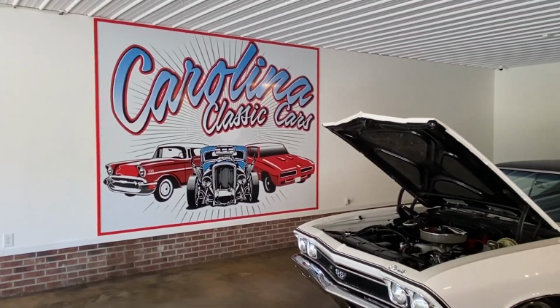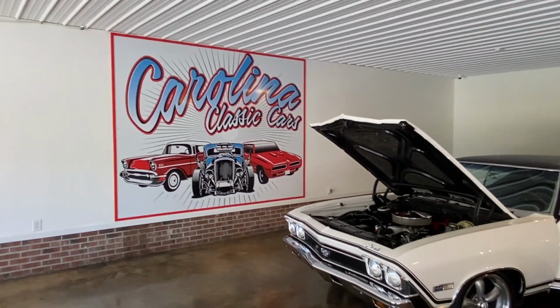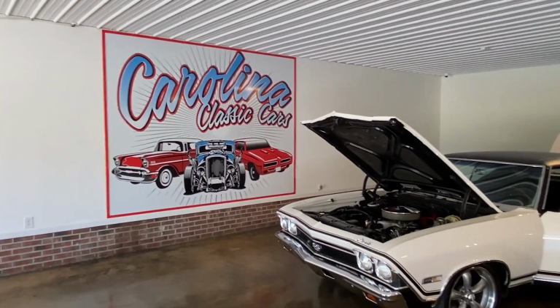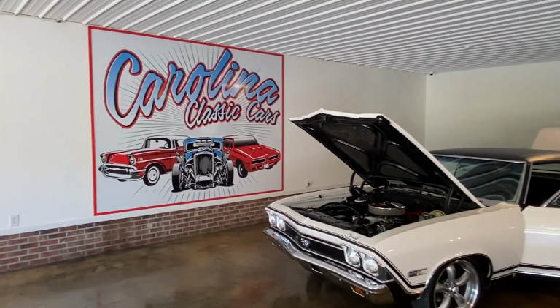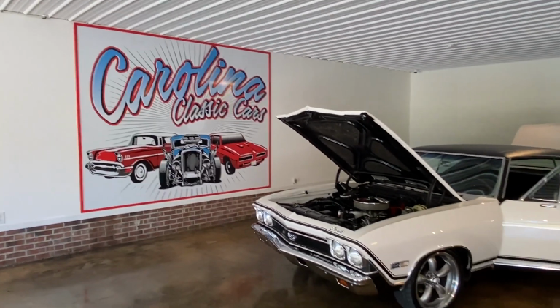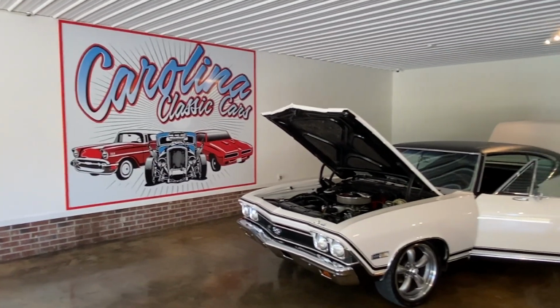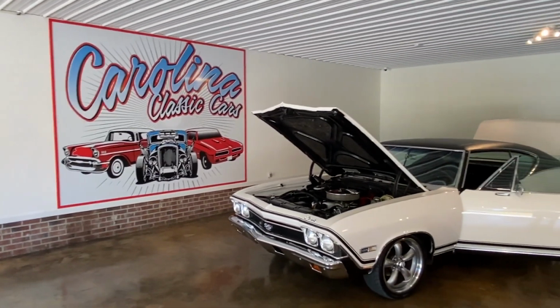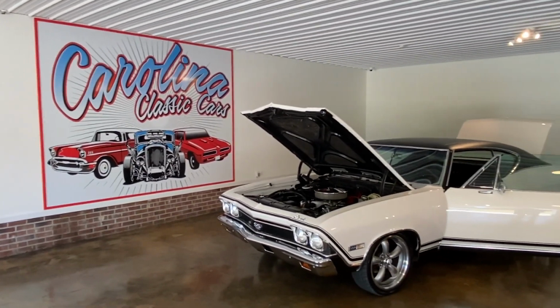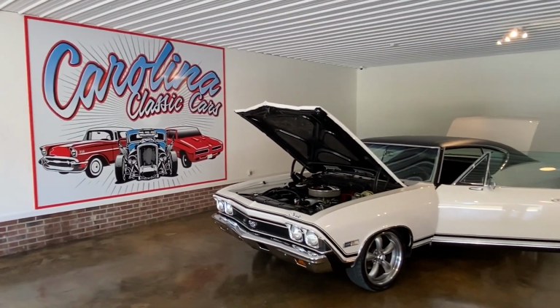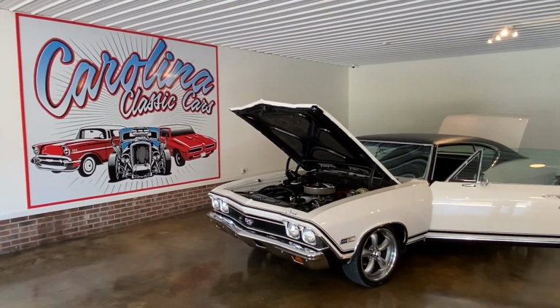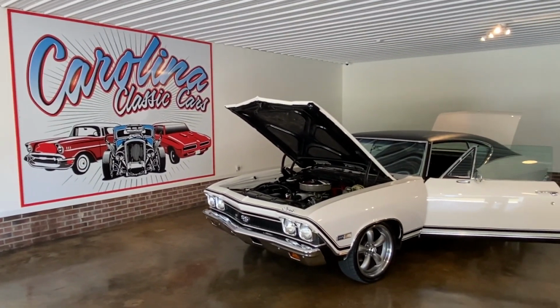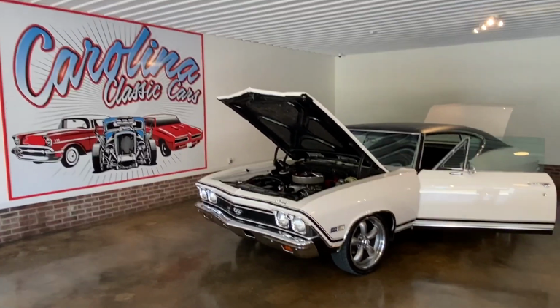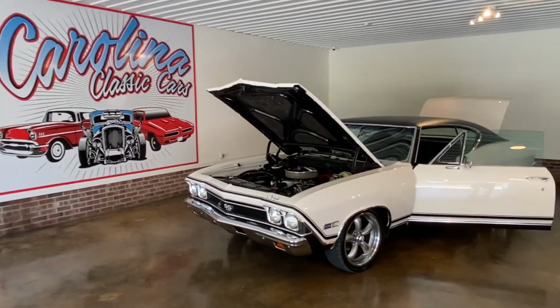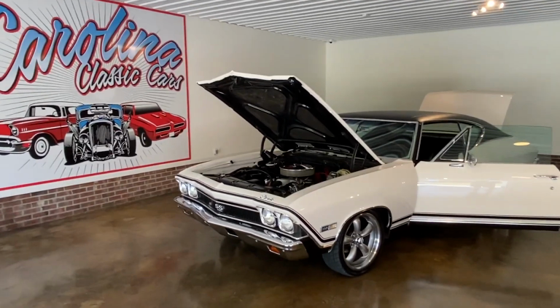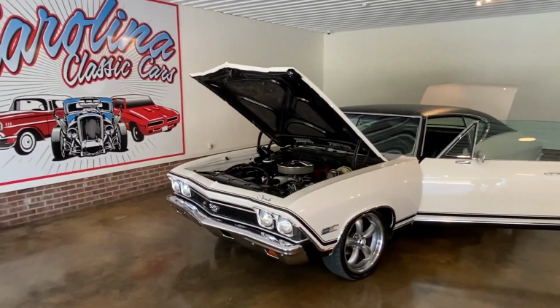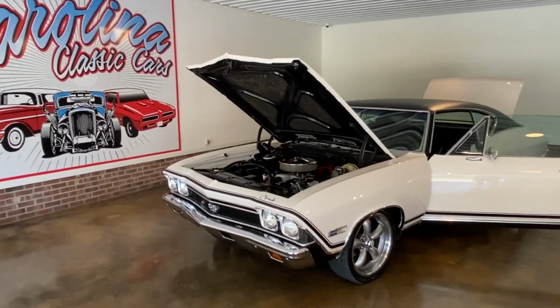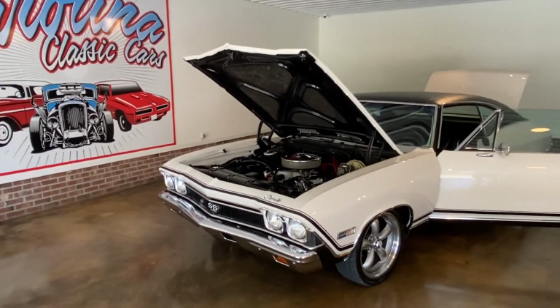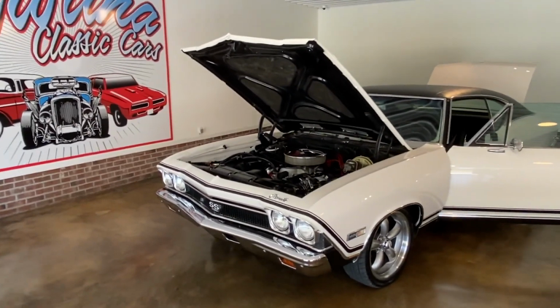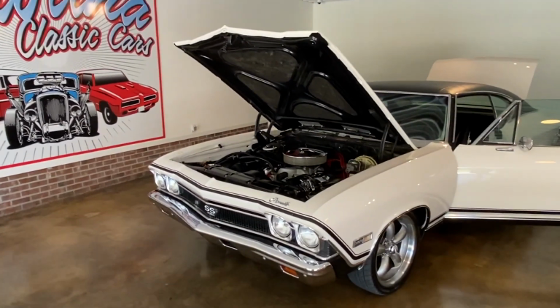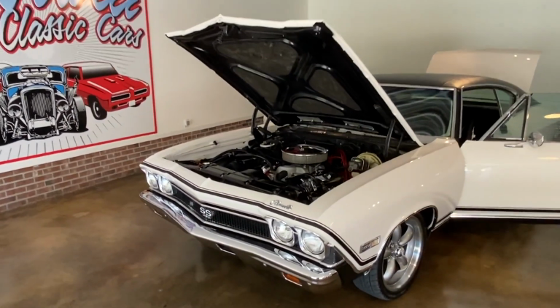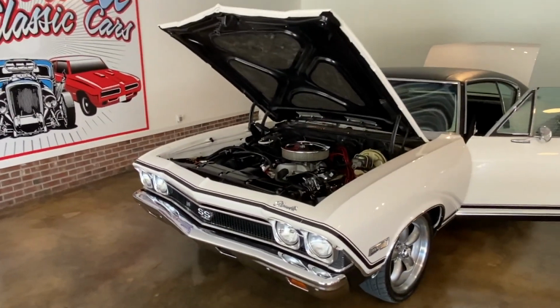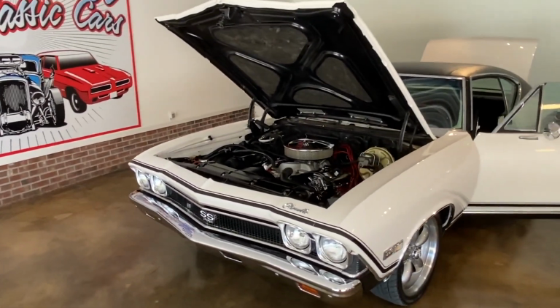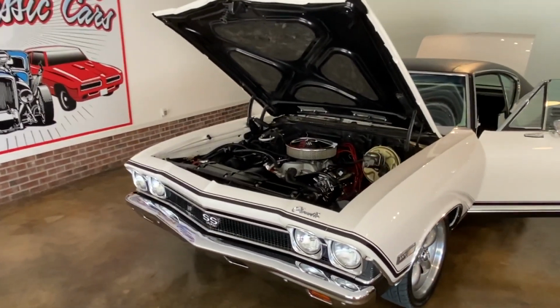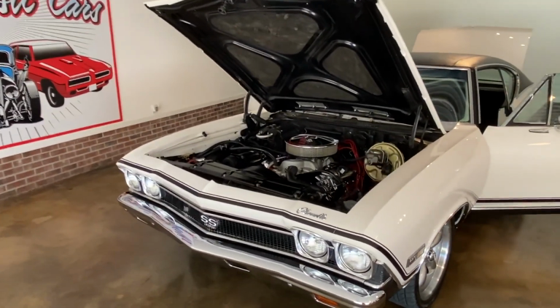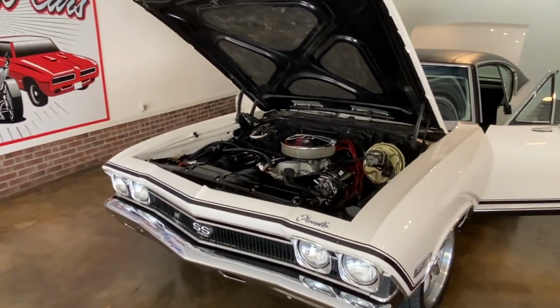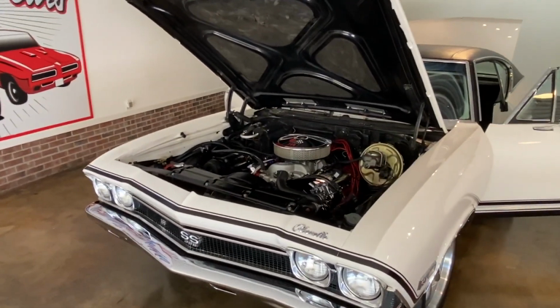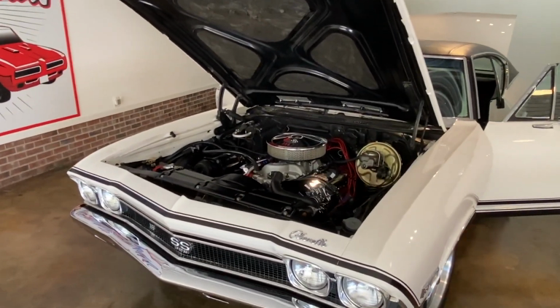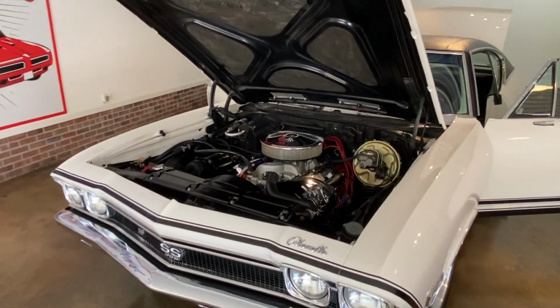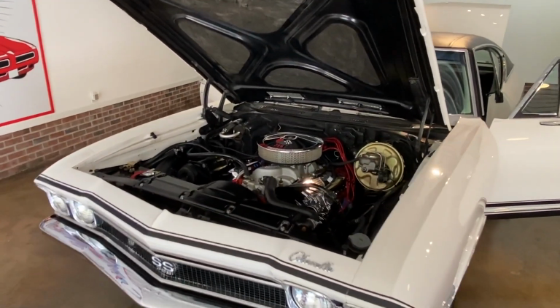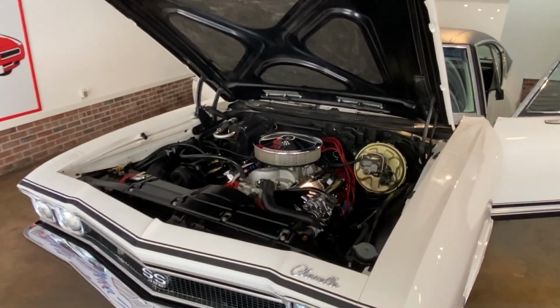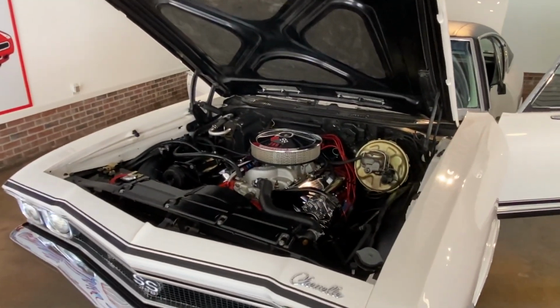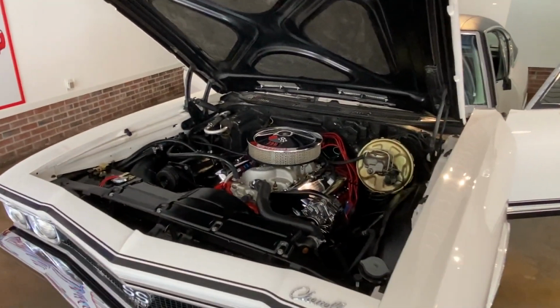Hello and welcome to Carolina Classic Cars. My name is David and today we're going to take a look at a 1968 Chevelle SS396.